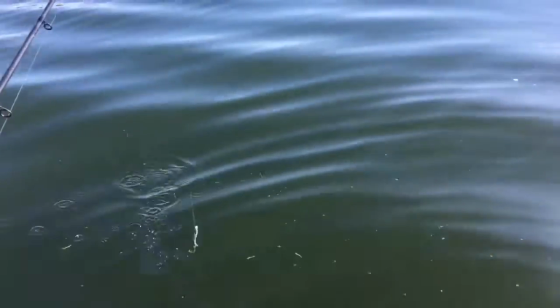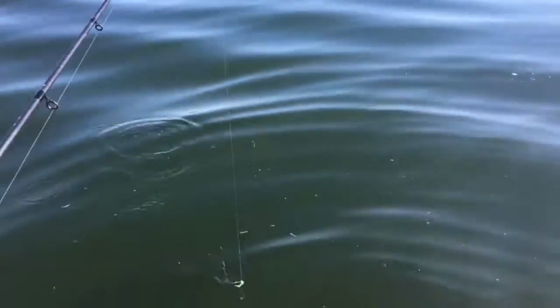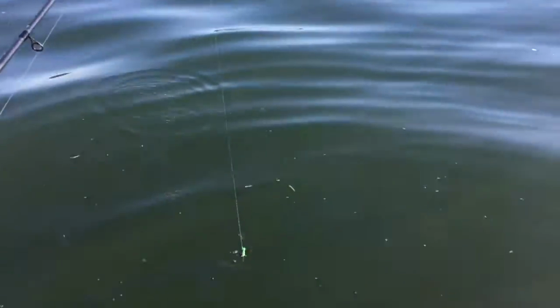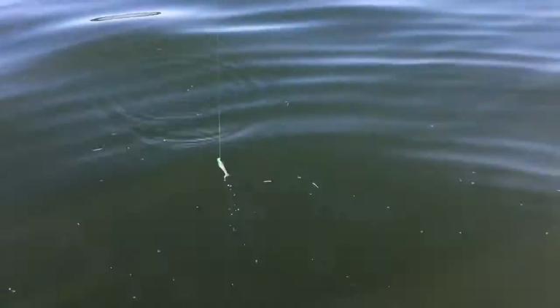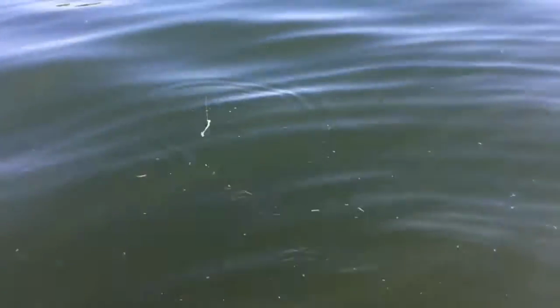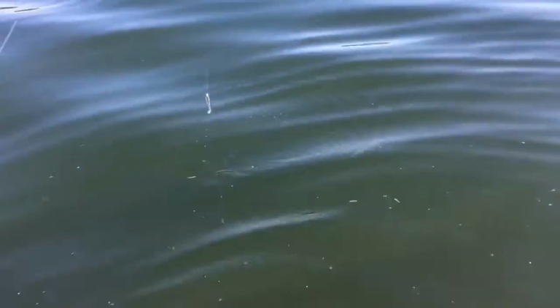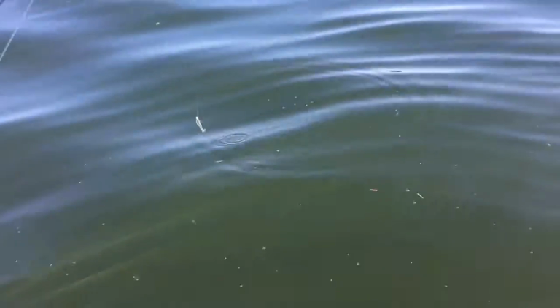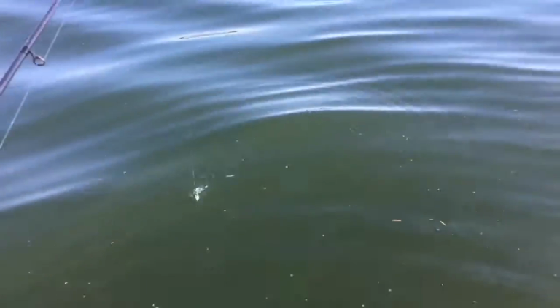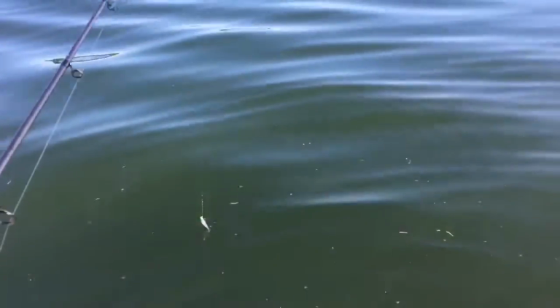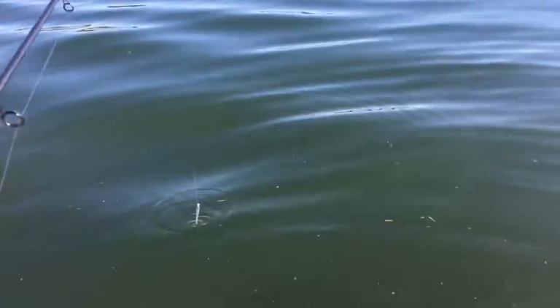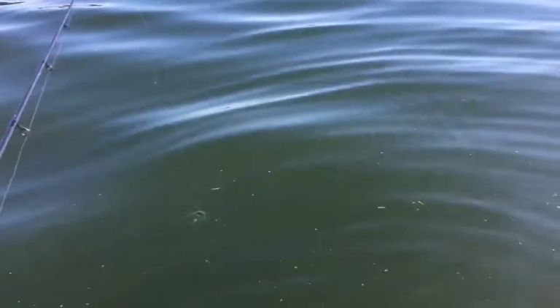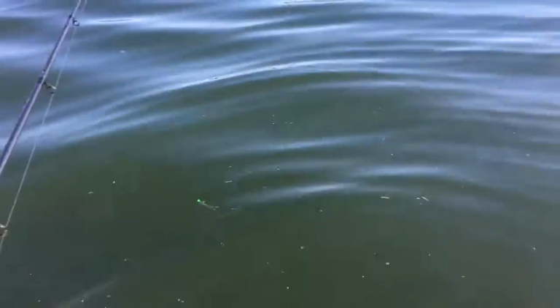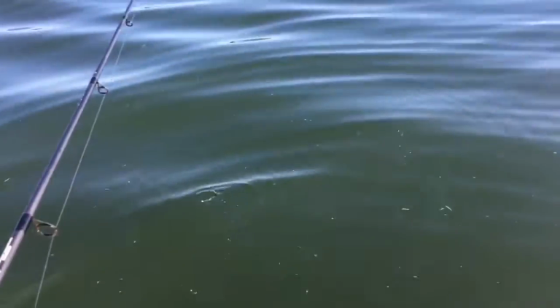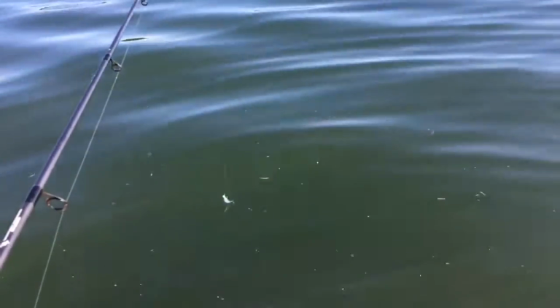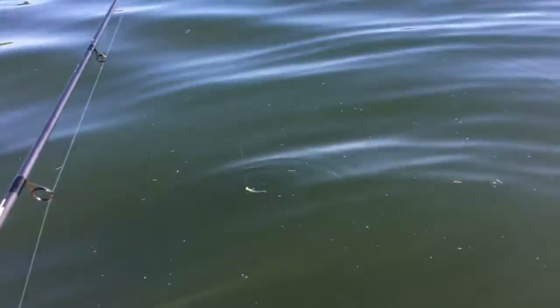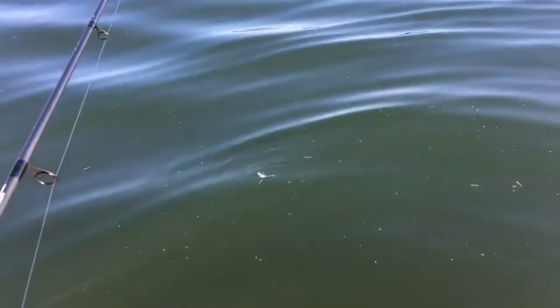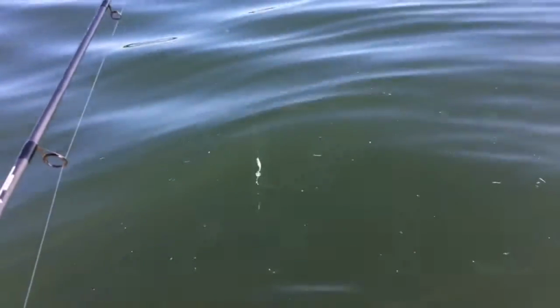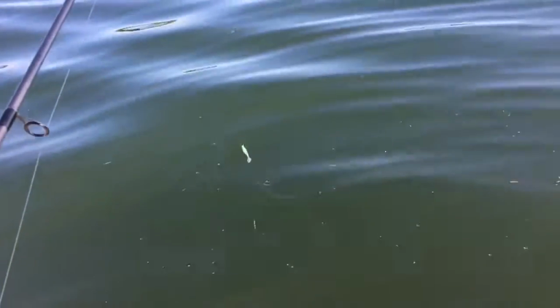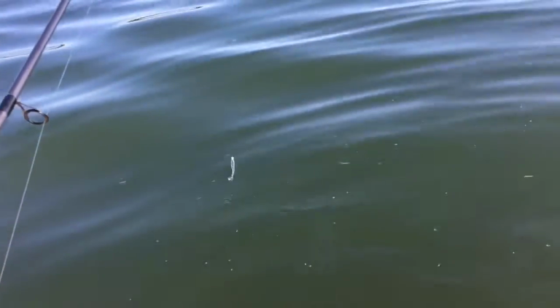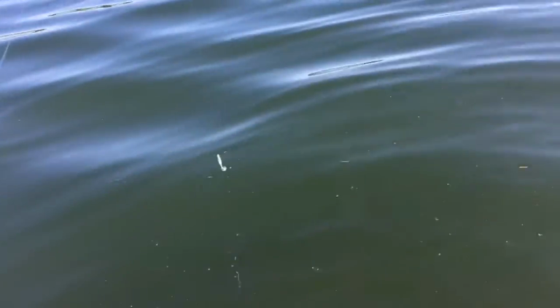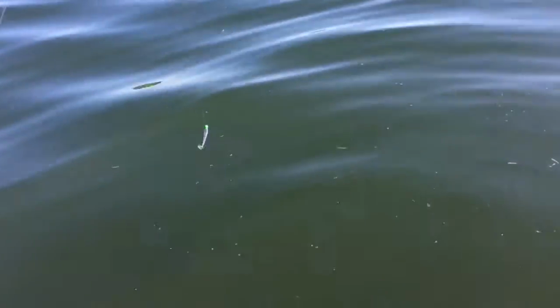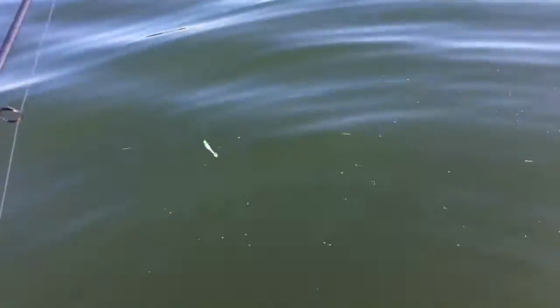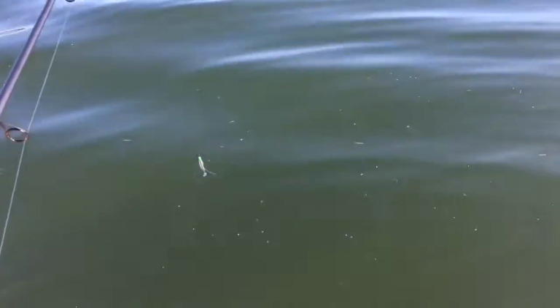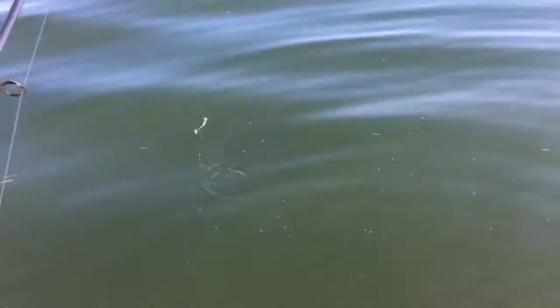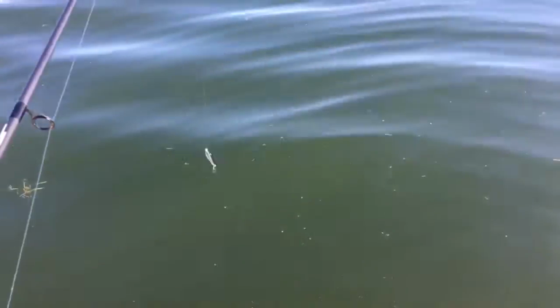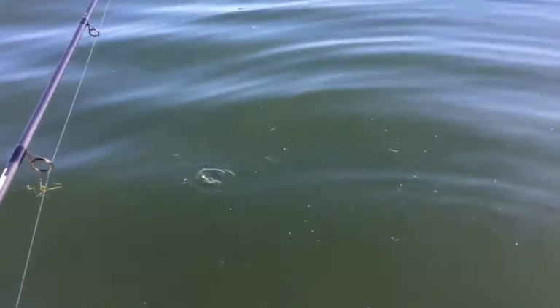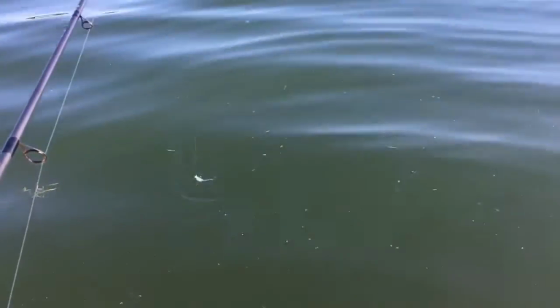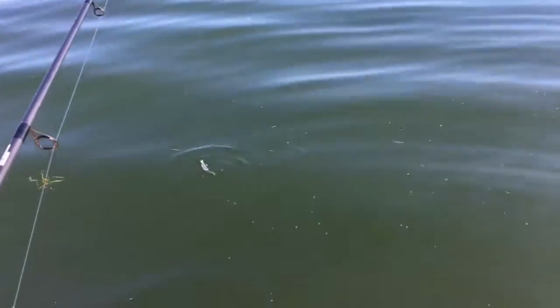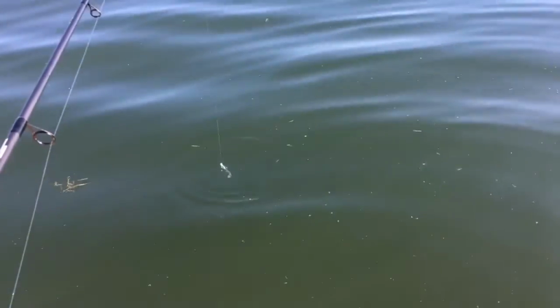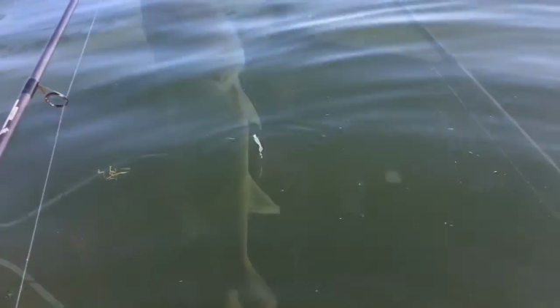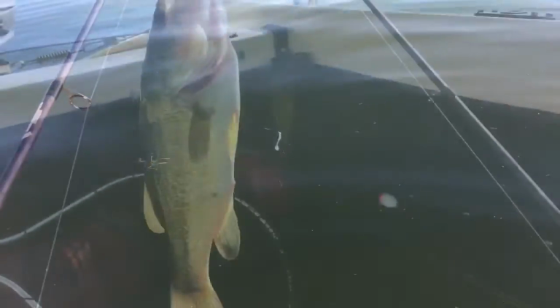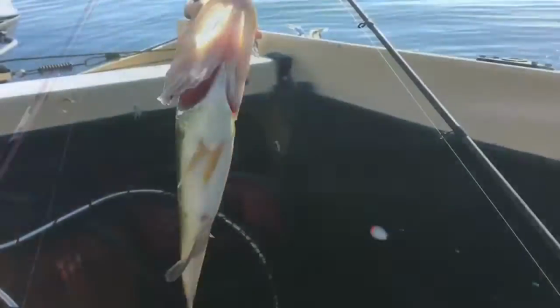Well, that was a bummer — we just lost one. Had him hooked up, he jumped about 10 feet from the boat and was able to throw the hook. He was a good size, probably 16 to 18 inches somewhere in there. But that's alright, we'll keep going.